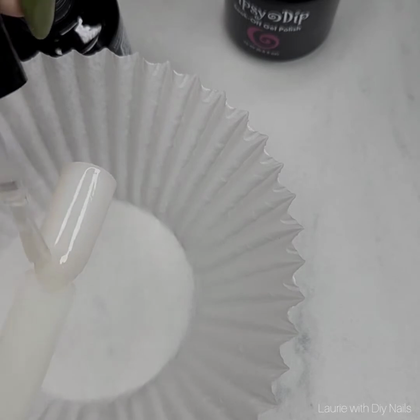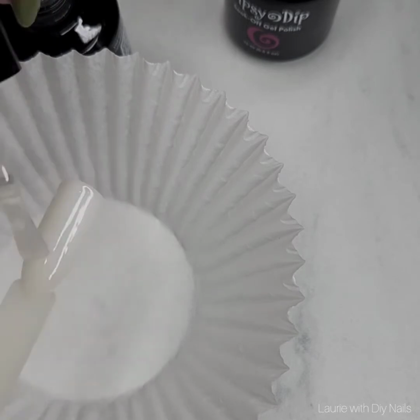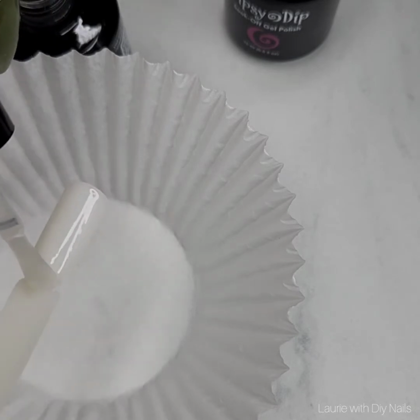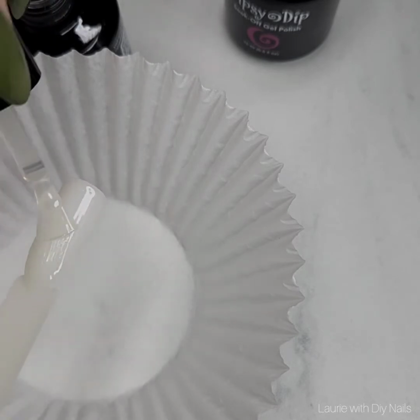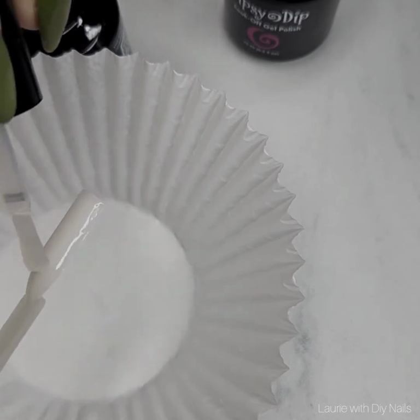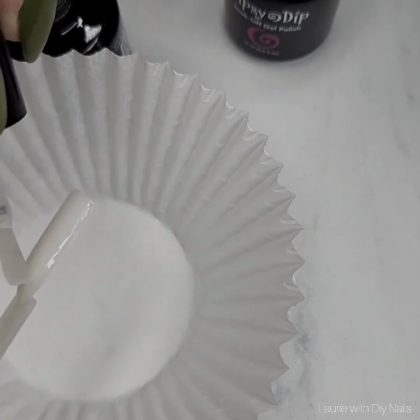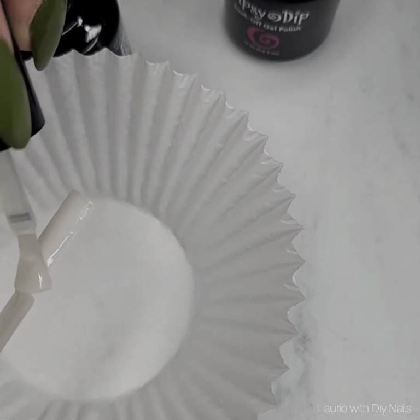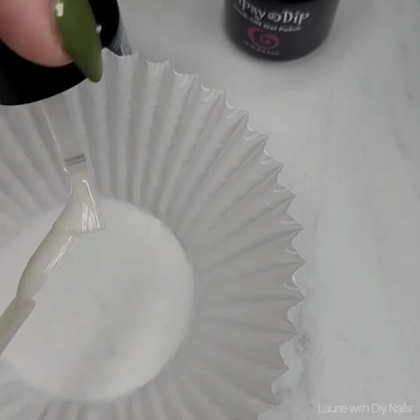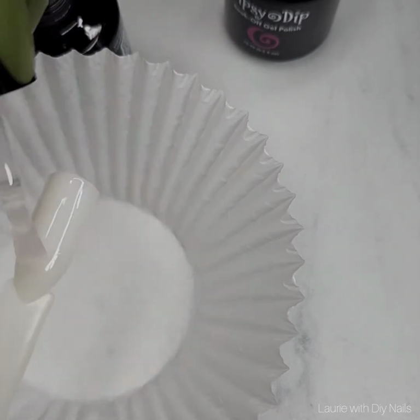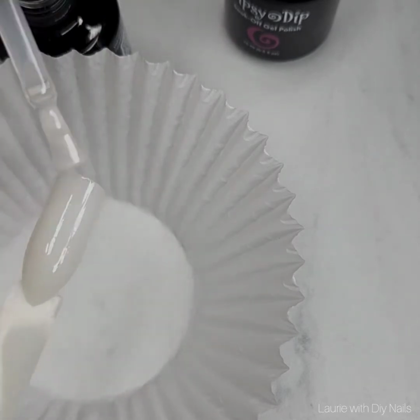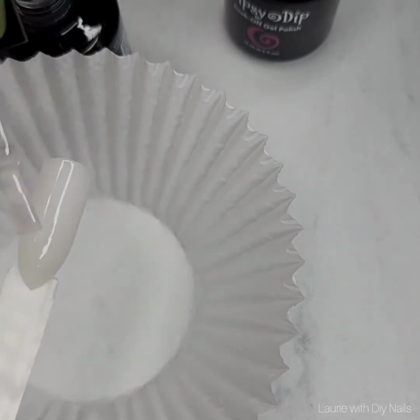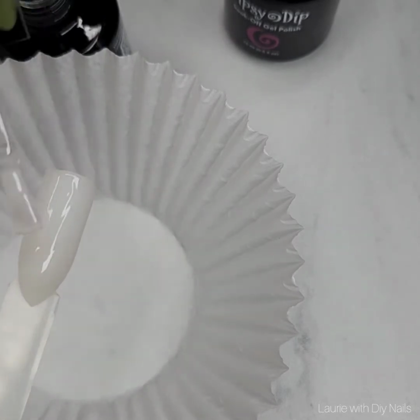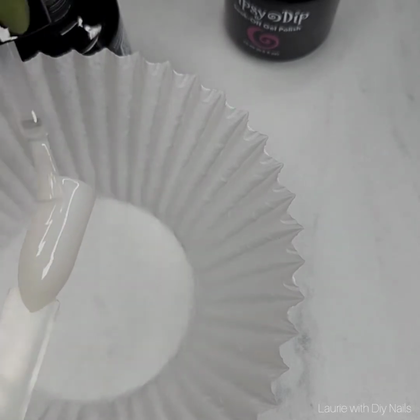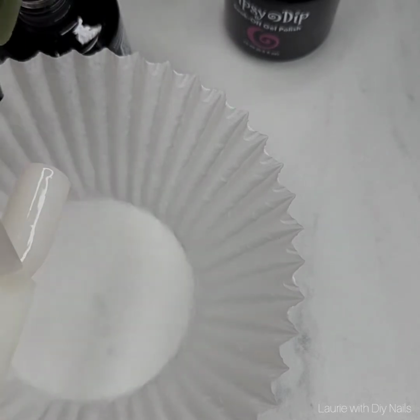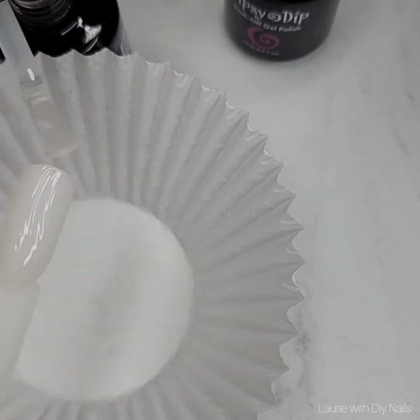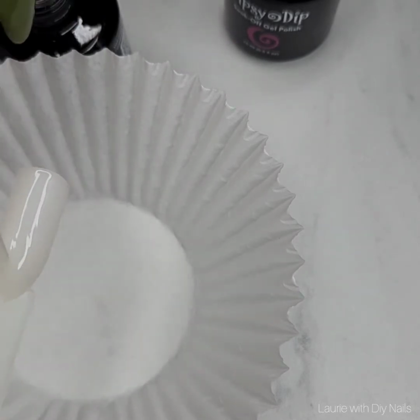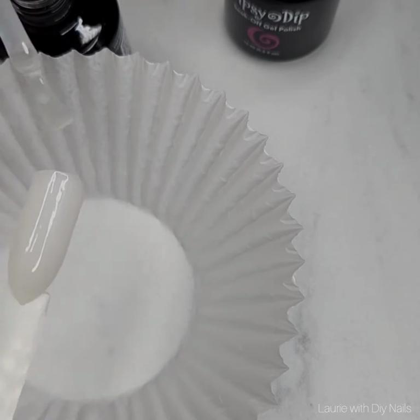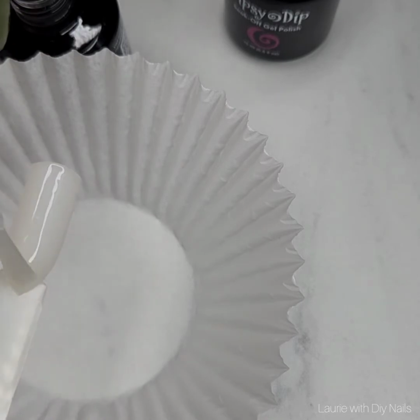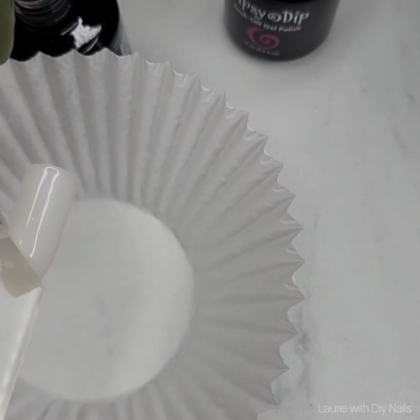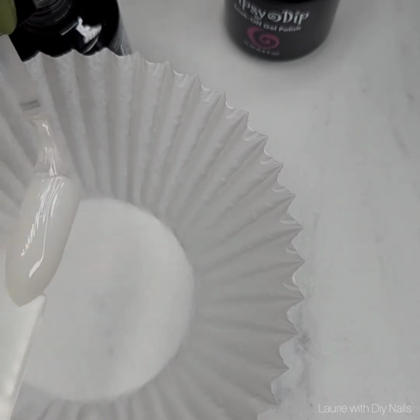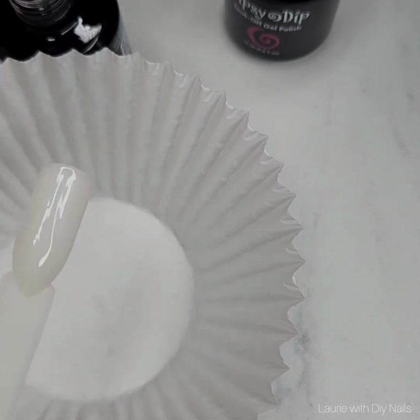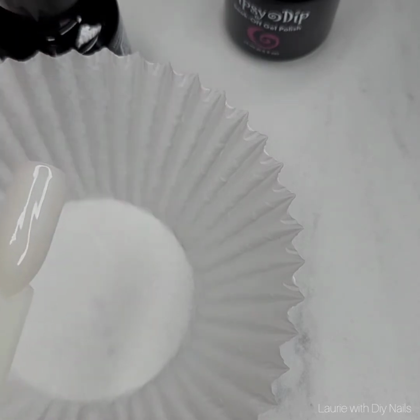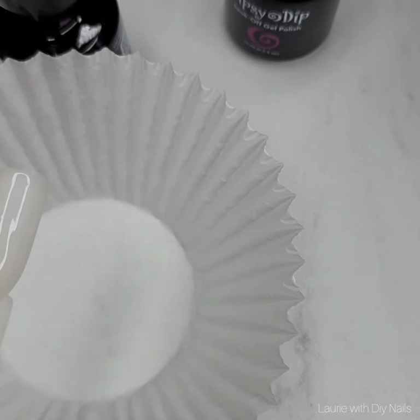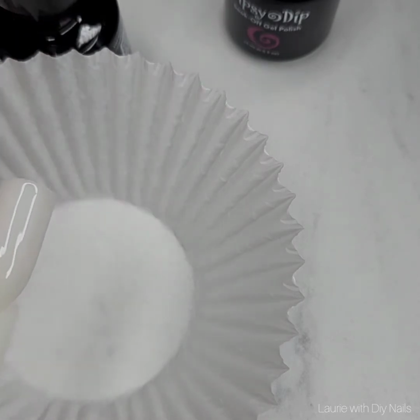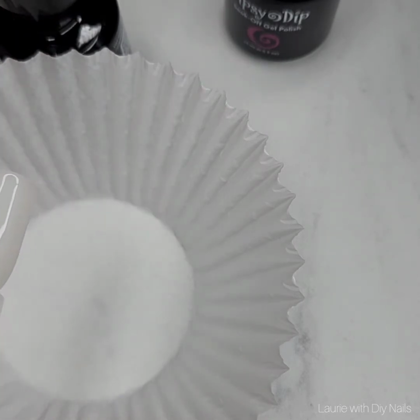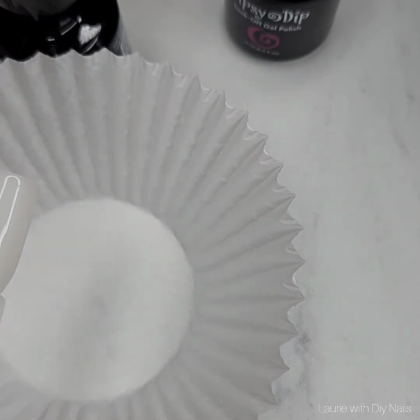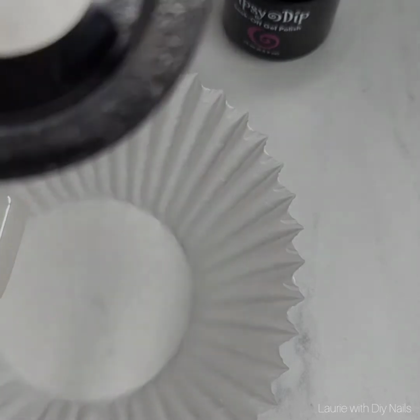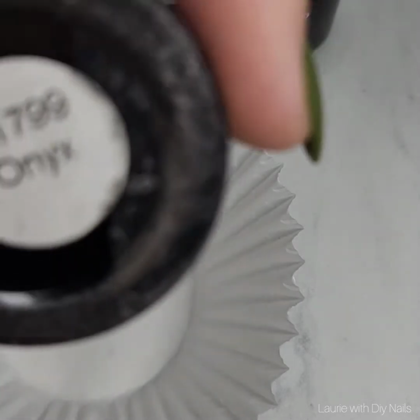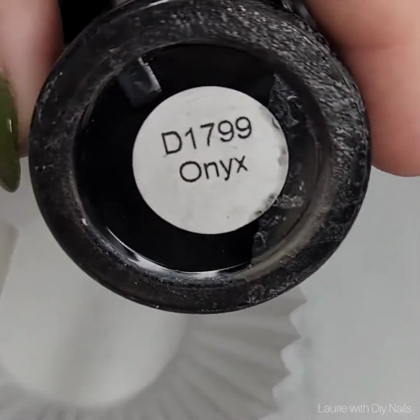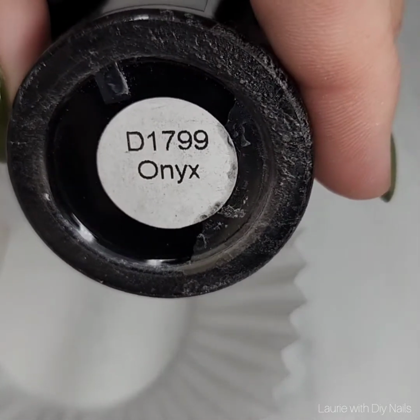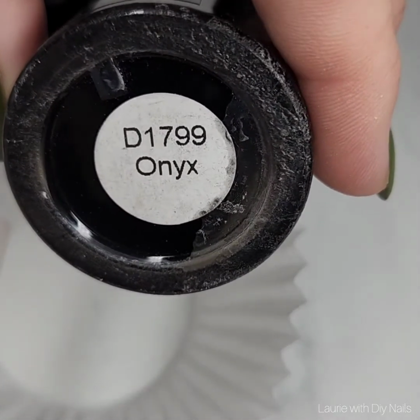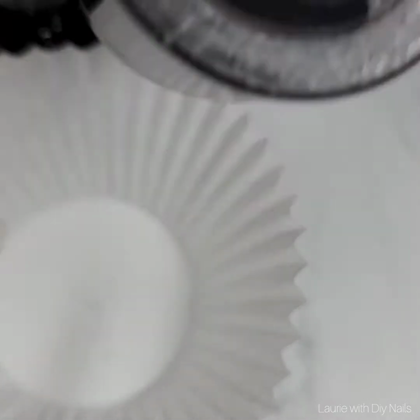Just bear in mind that you cannot dip your finger into your dip powders. Number one, the gel will shift, and you will most likely contaminate your dip powder. So you do have to use the pour-over method.